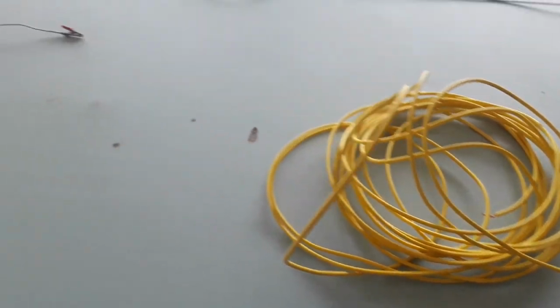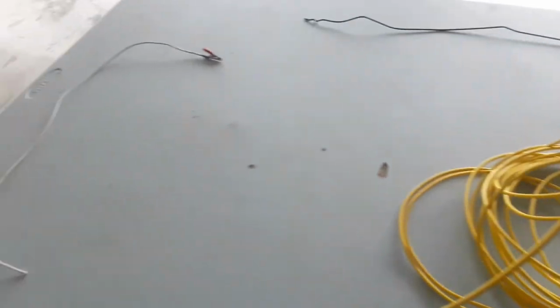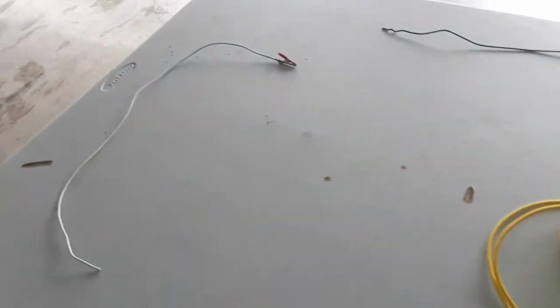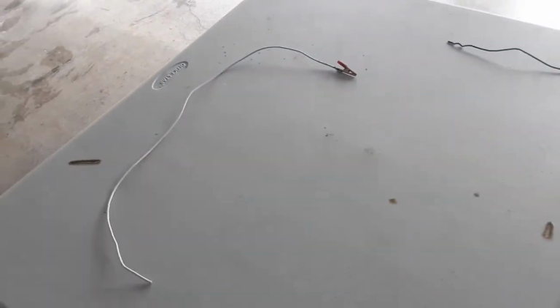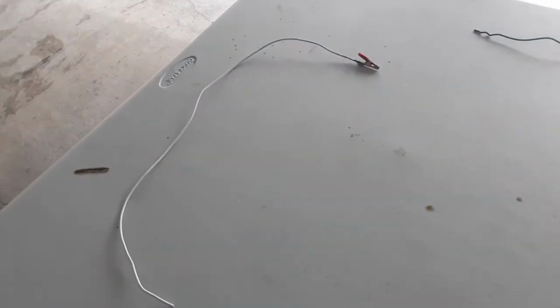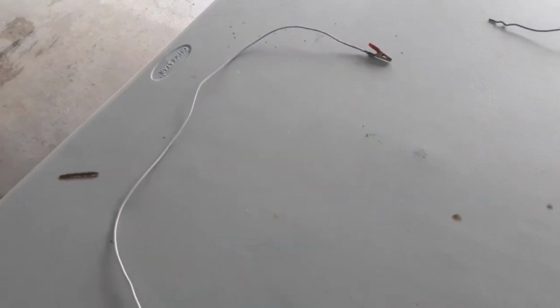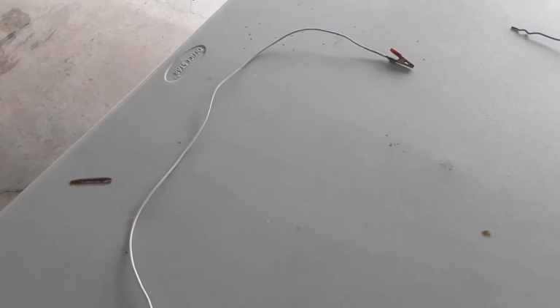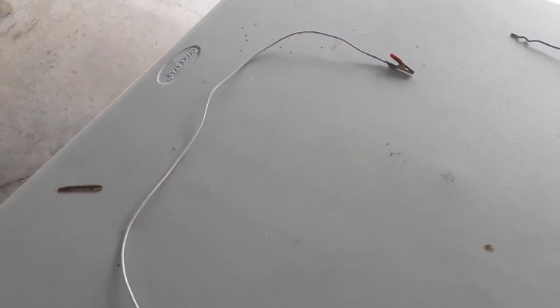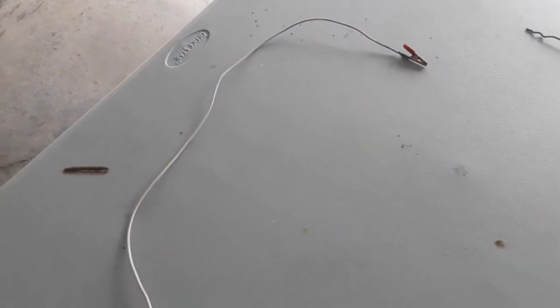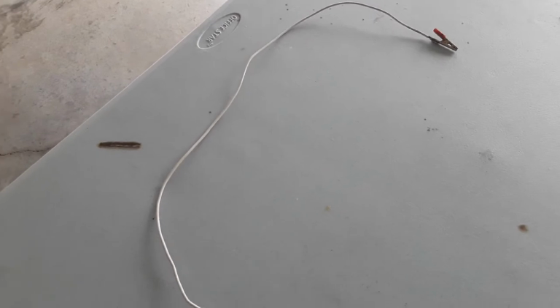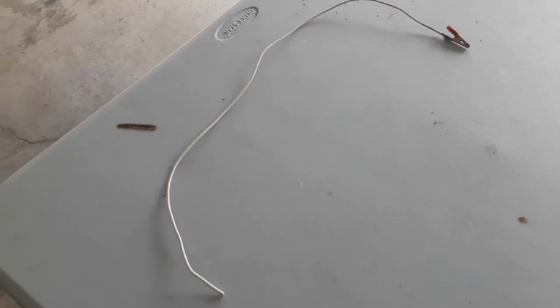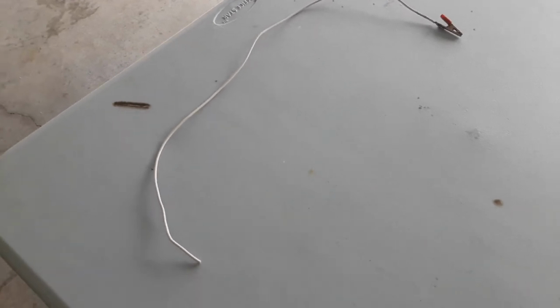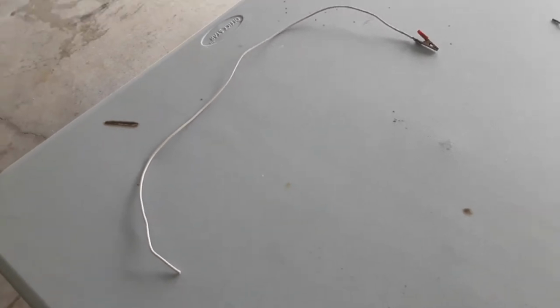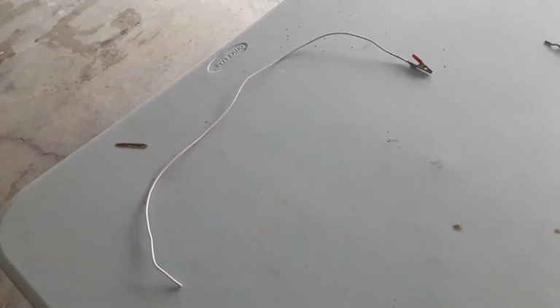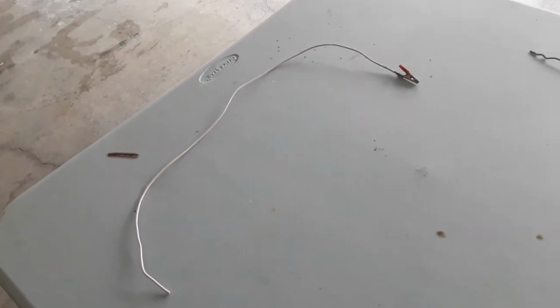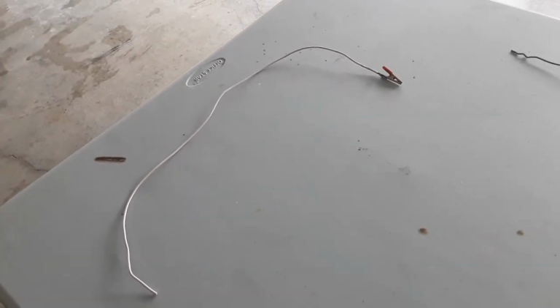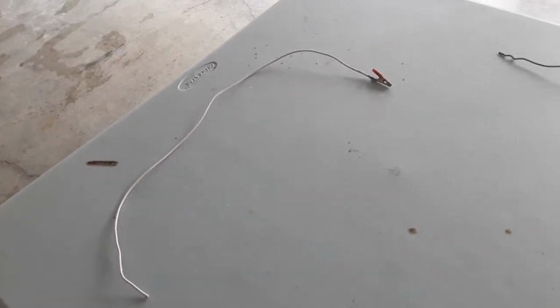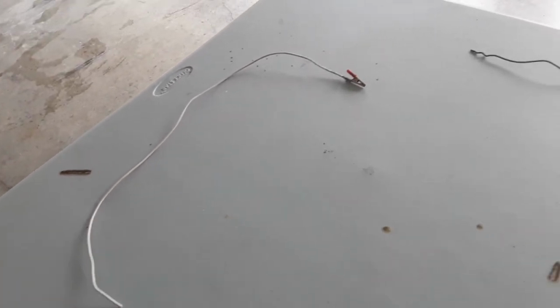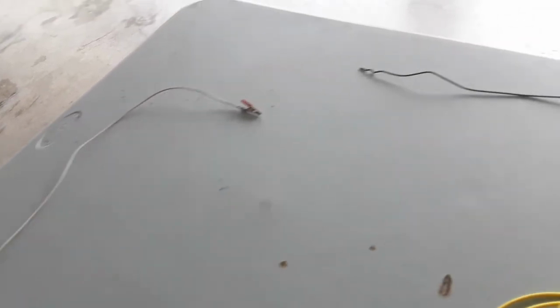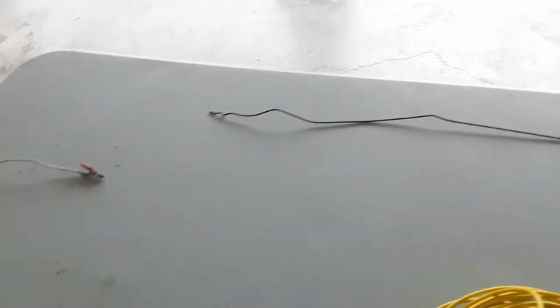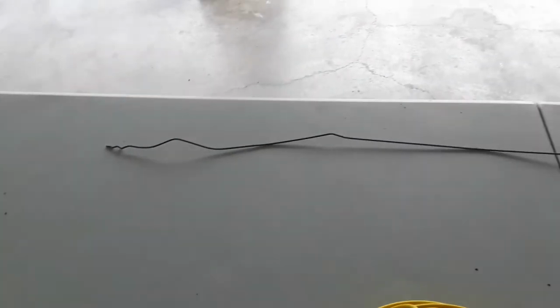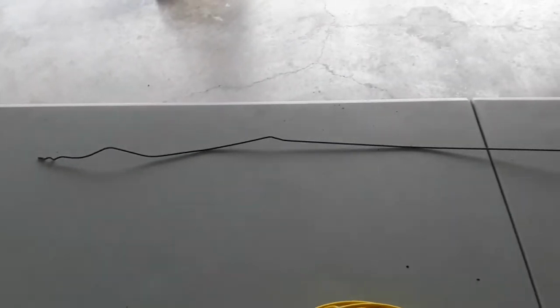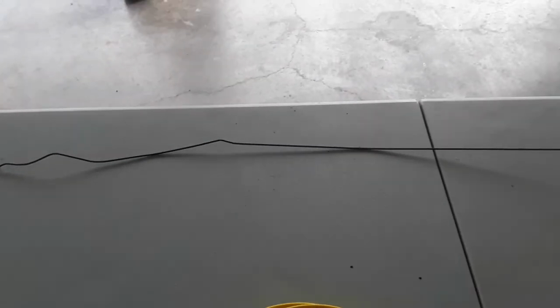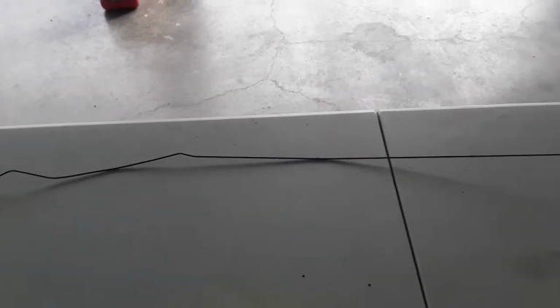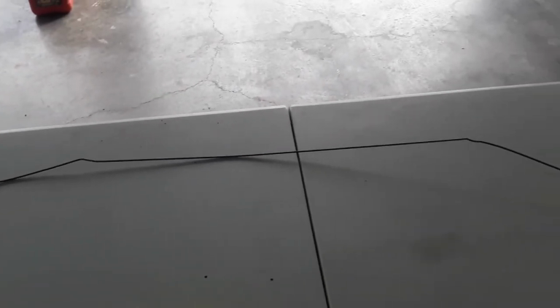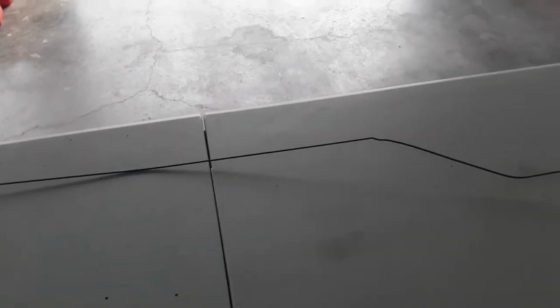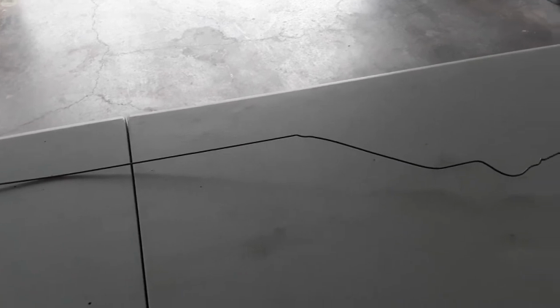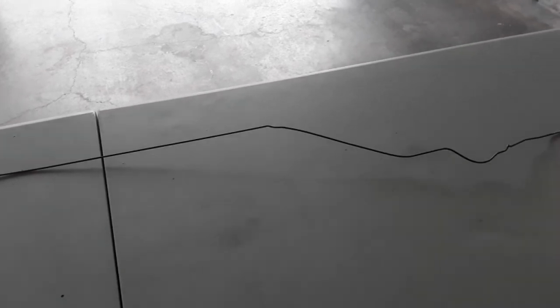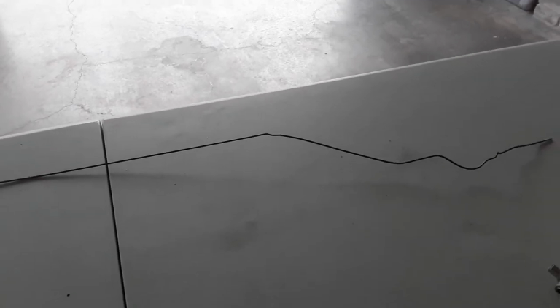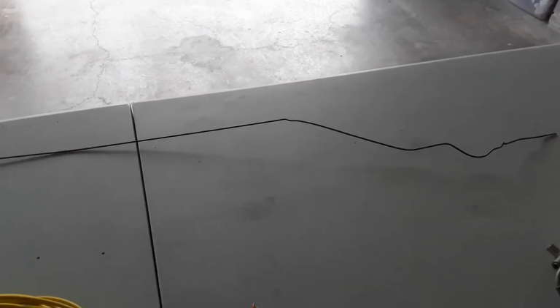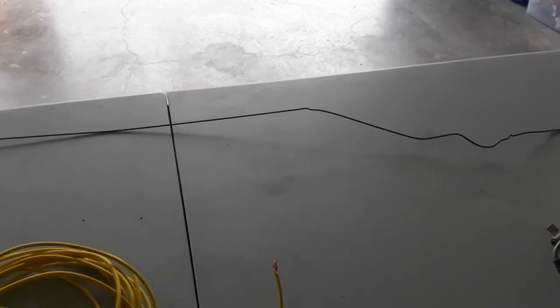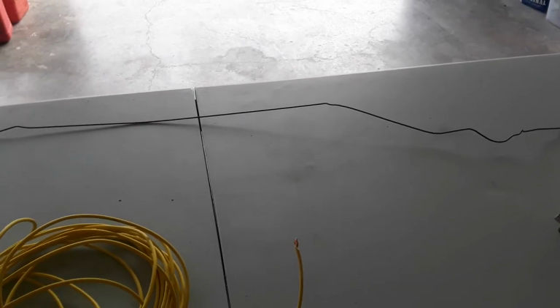I even put a smaller wire with a clip on it and it still didn't work. I also tried to use the coat hanger, which other people said worked for them.